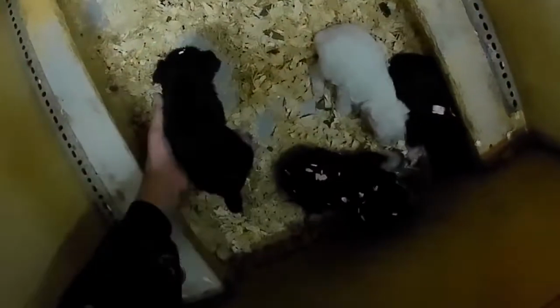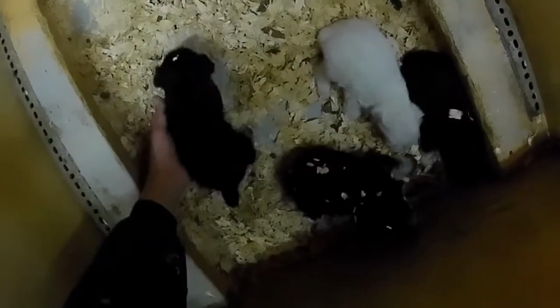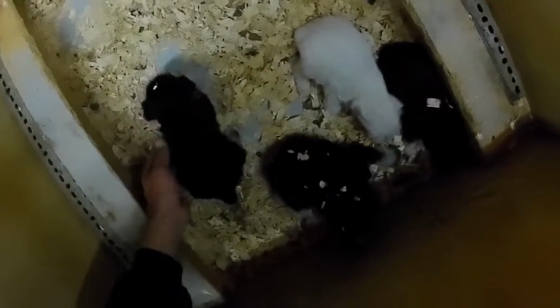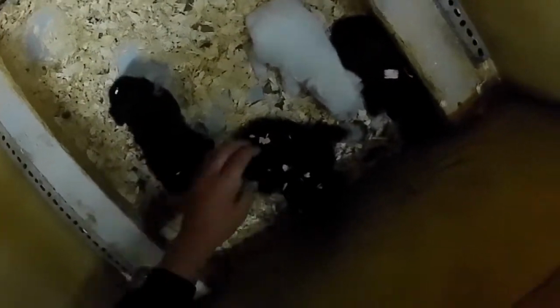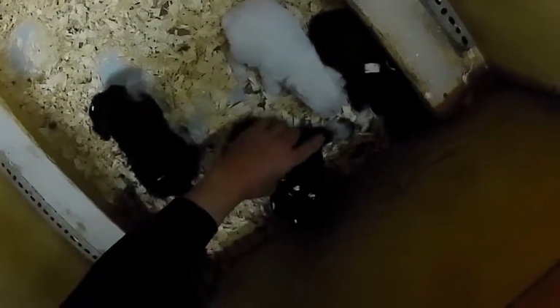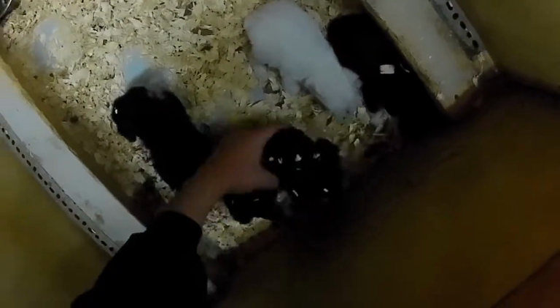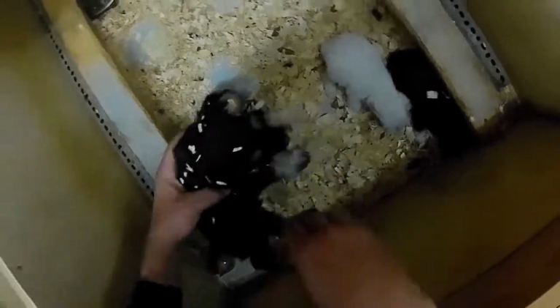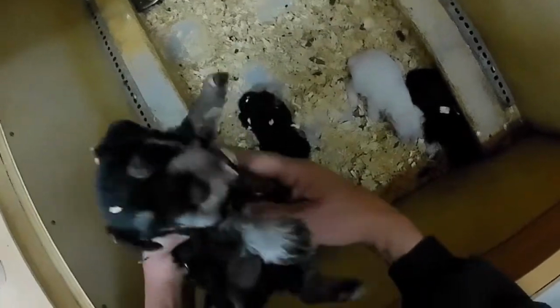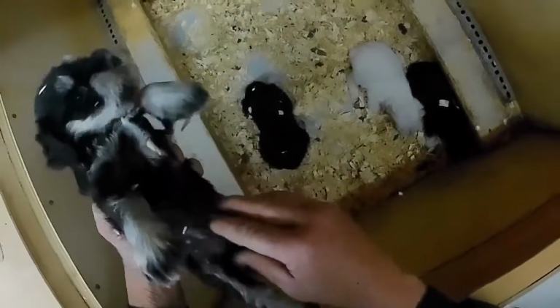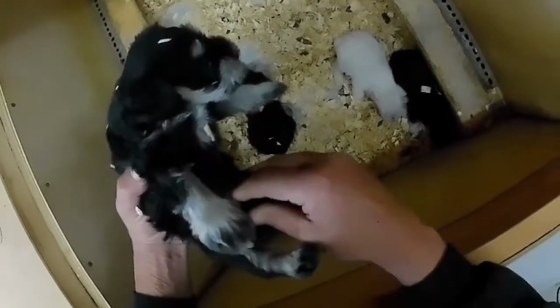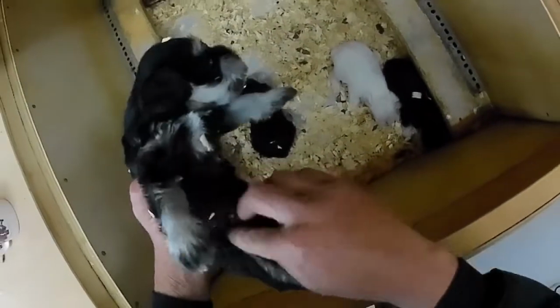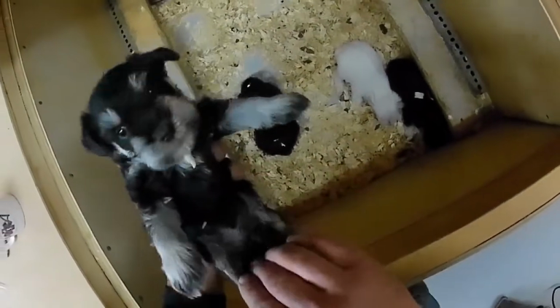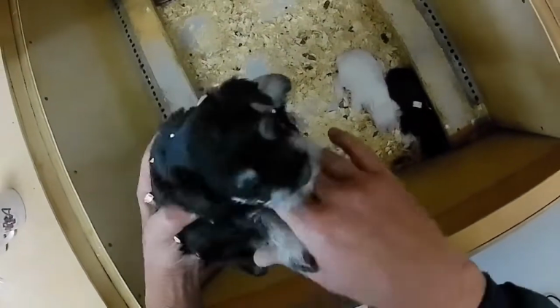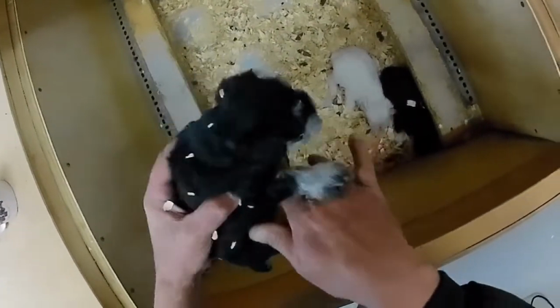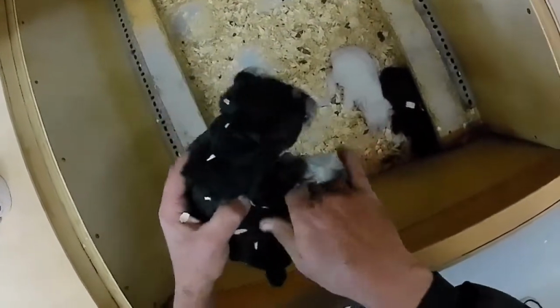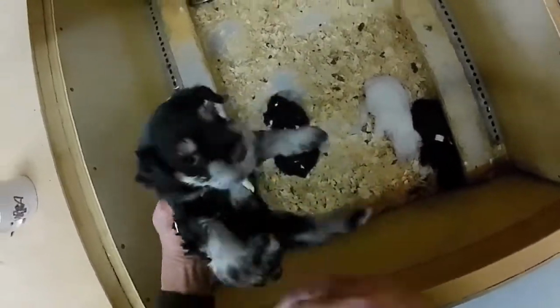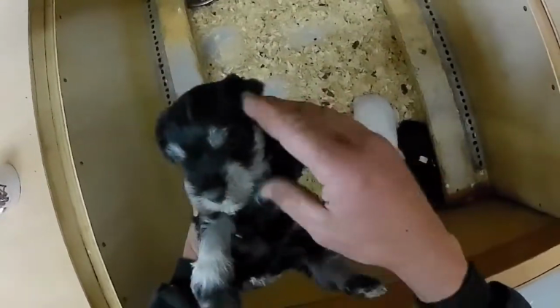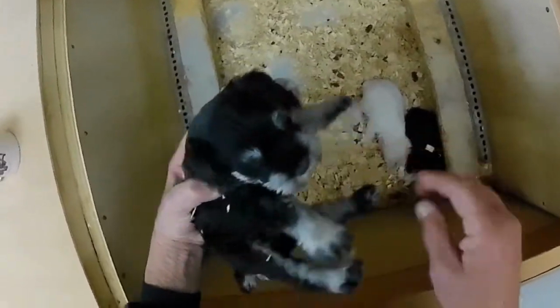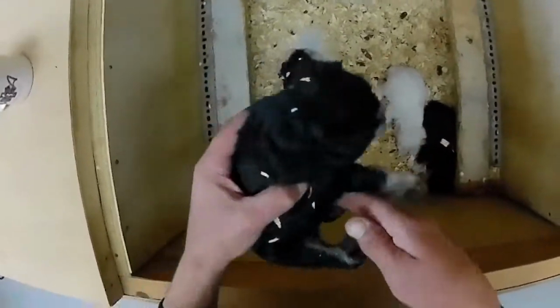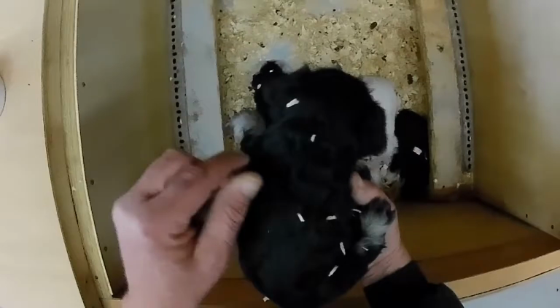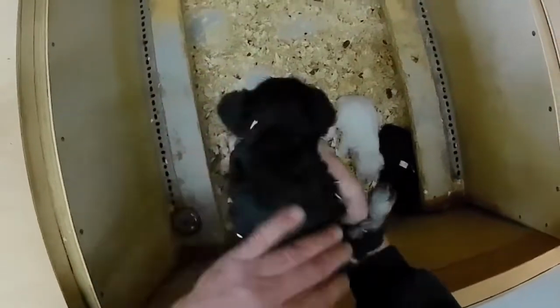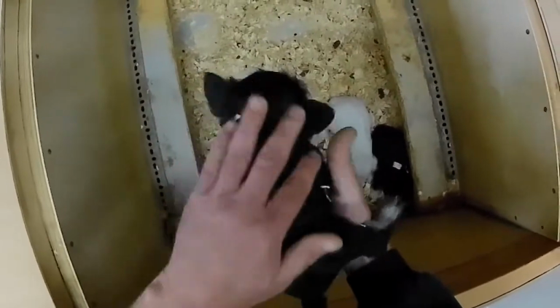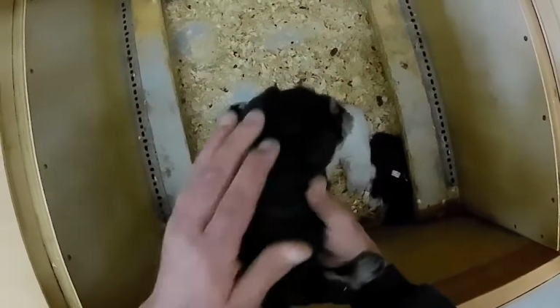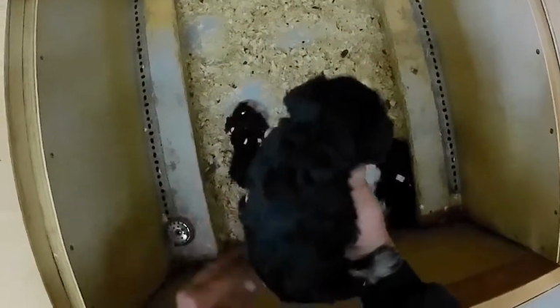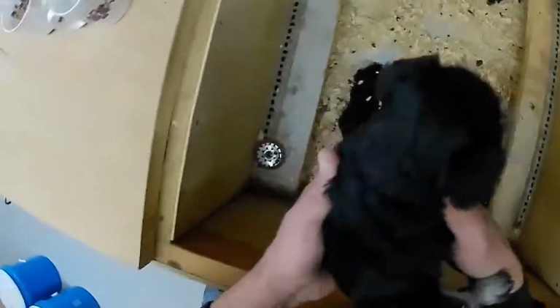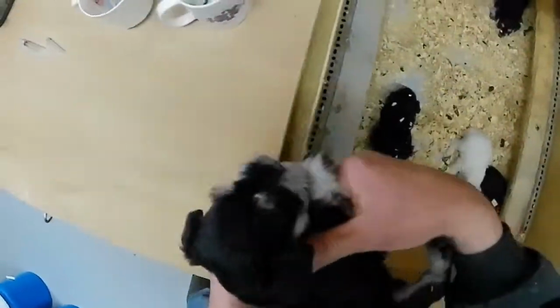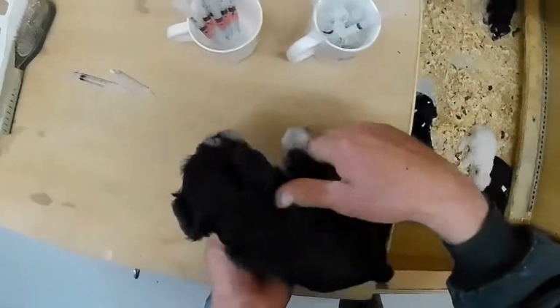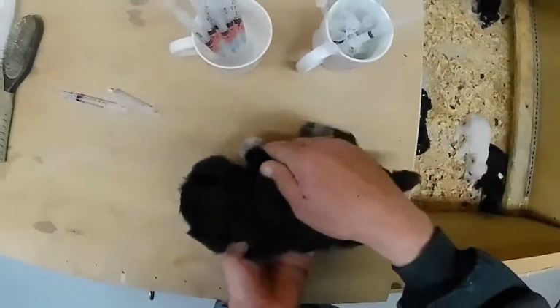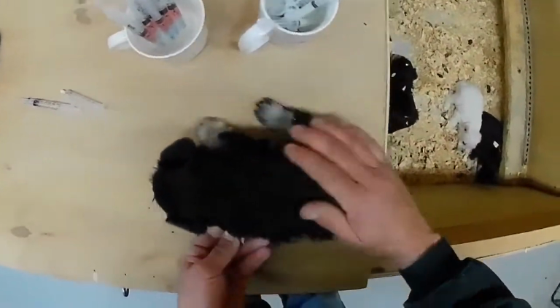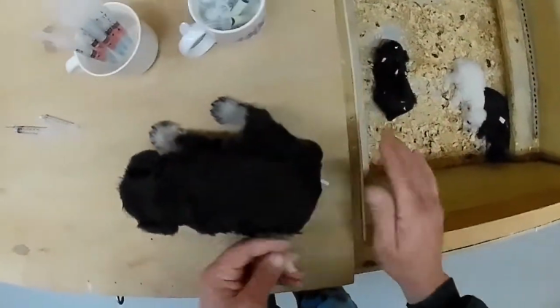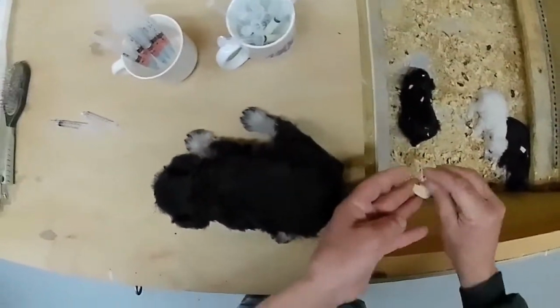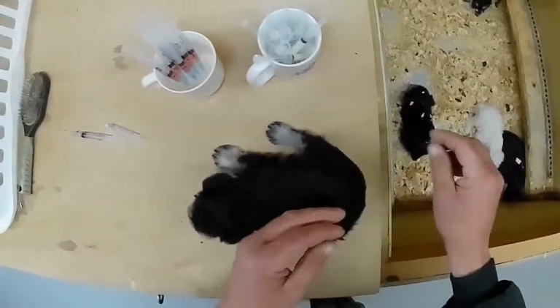Little black and silver male. And here we got another black and silver little male — he's a little bigger. I'm gonna do still pictures here in a minute too. Got some shavings off there.